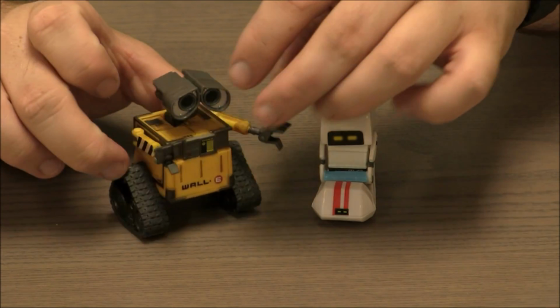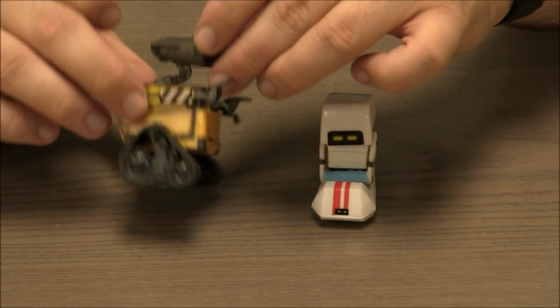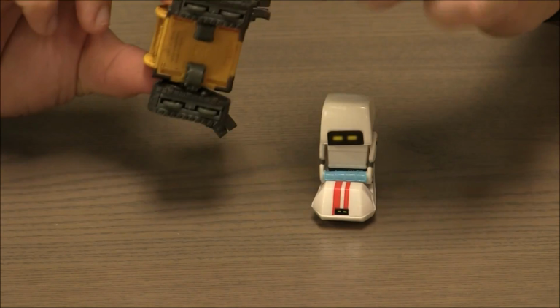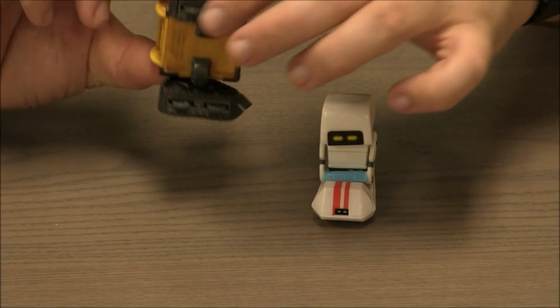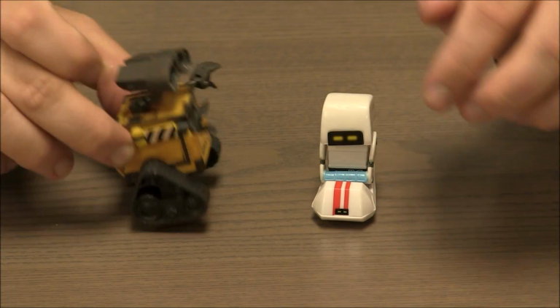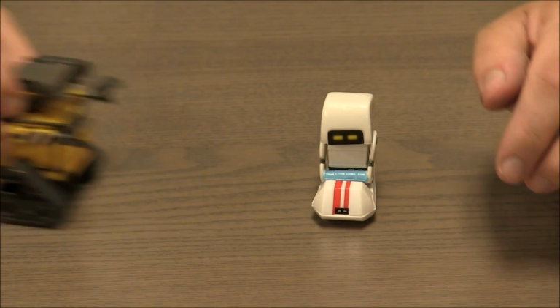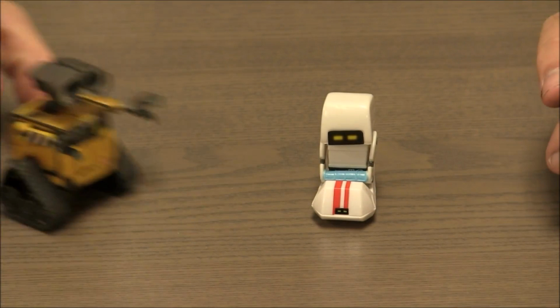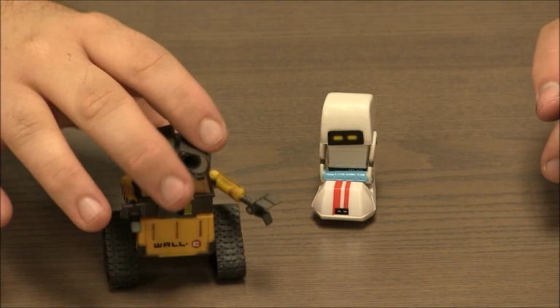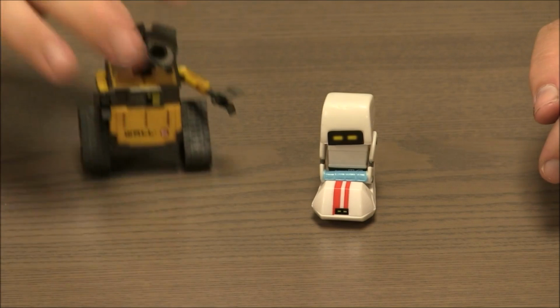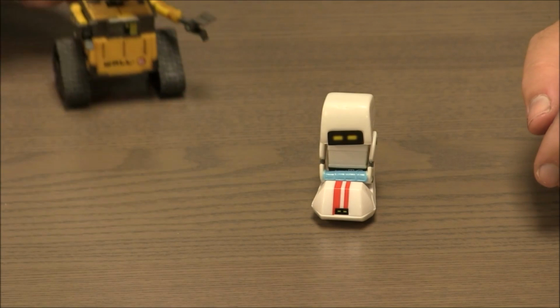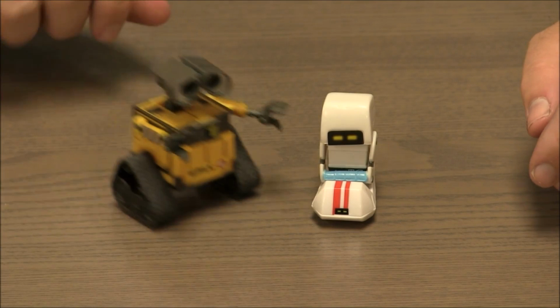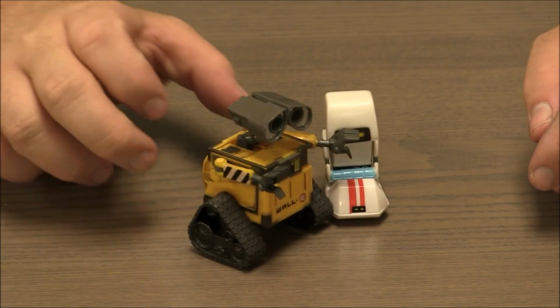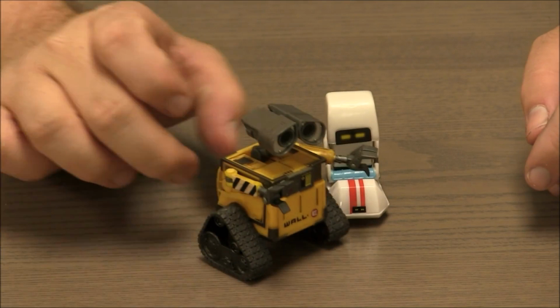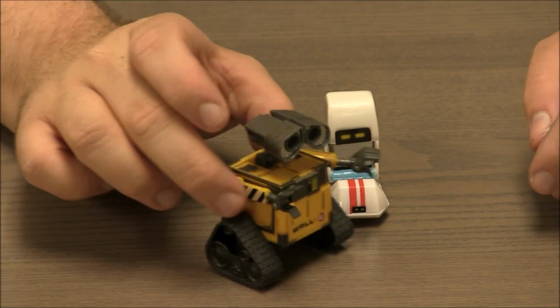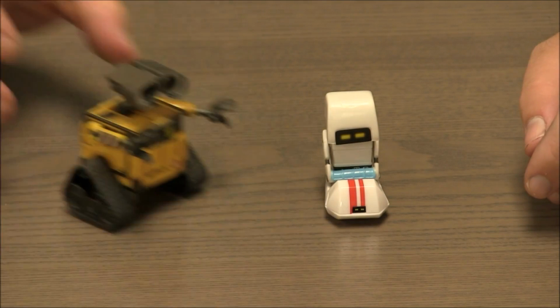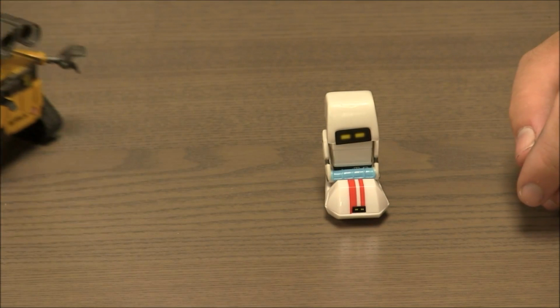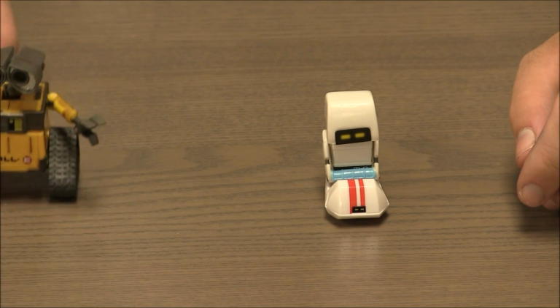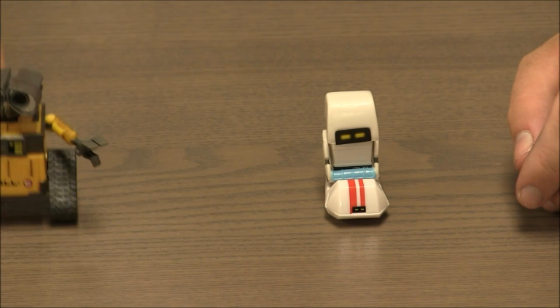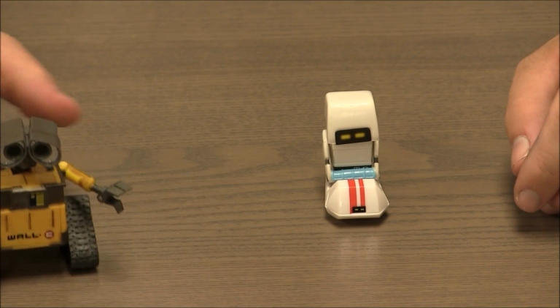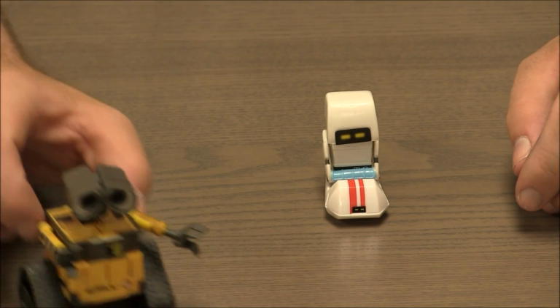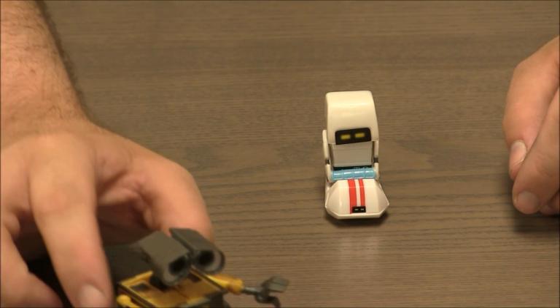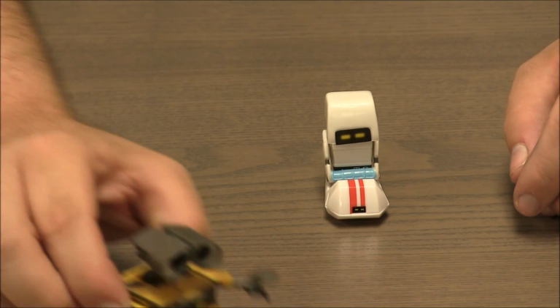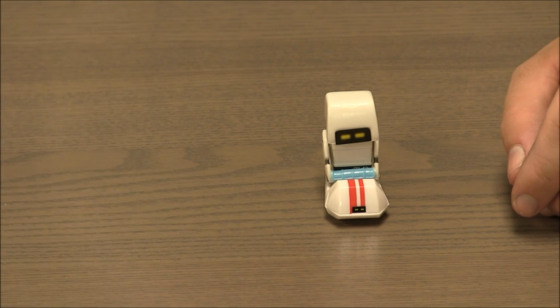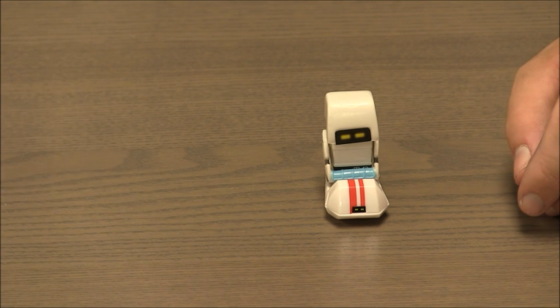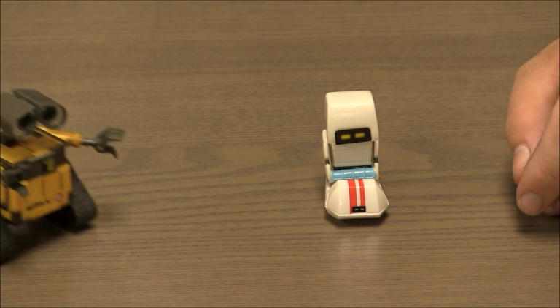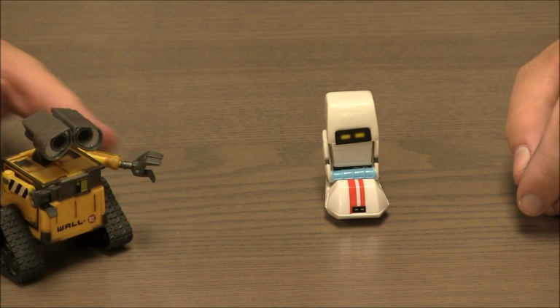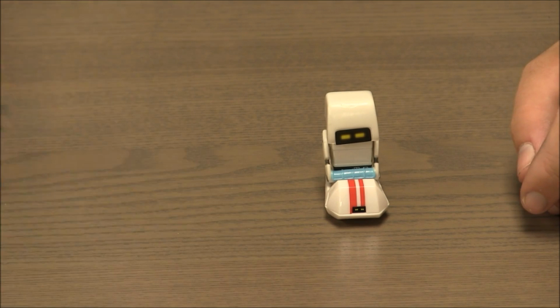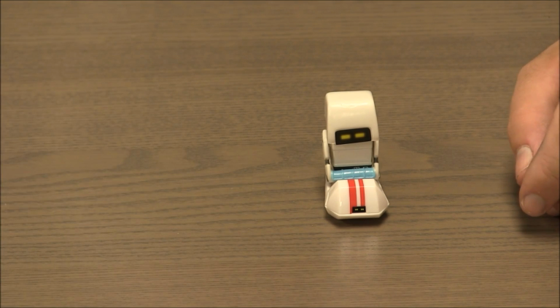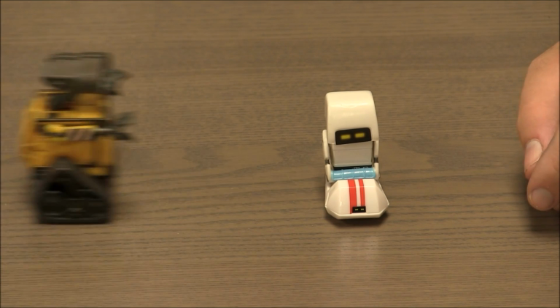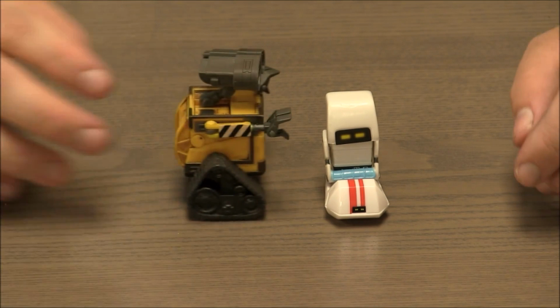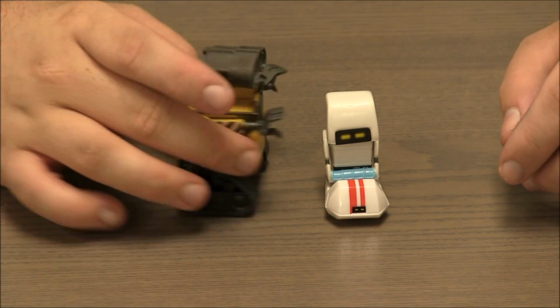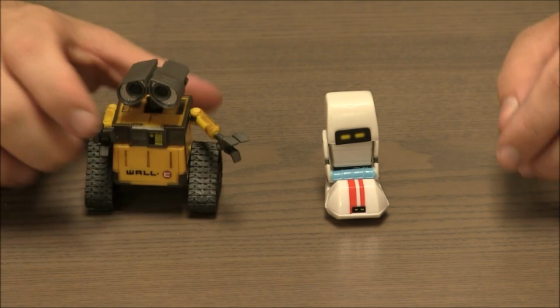He's got little tiny wheels under his treads, so he rolls really nicely. It's got a little bump to it, which is kind of funny — almost like when he goes really fast across the rocks and vibrates in the movie. It kind of looks like that.